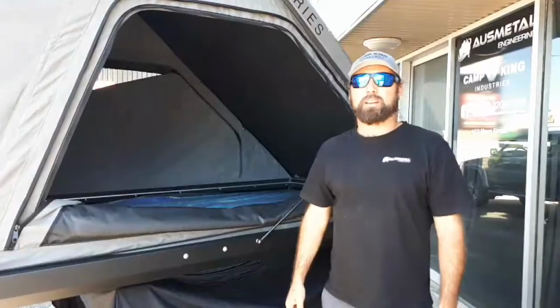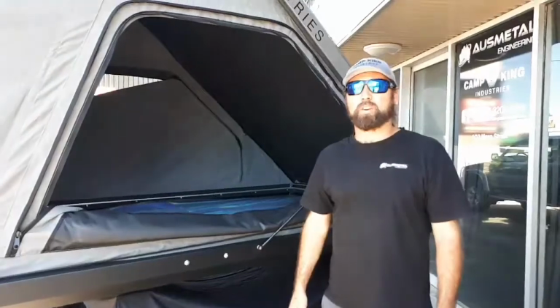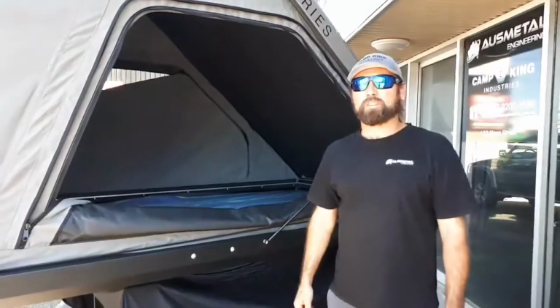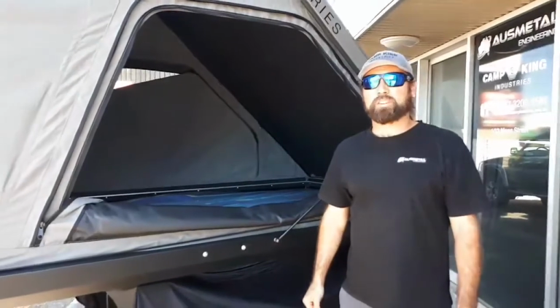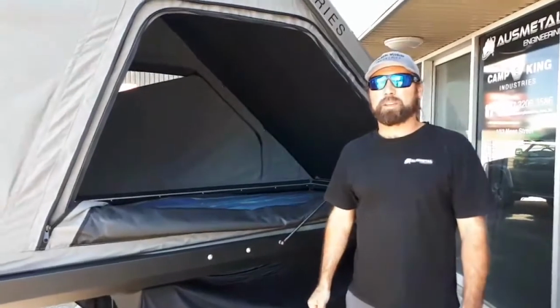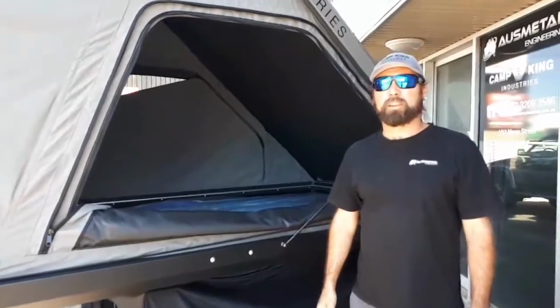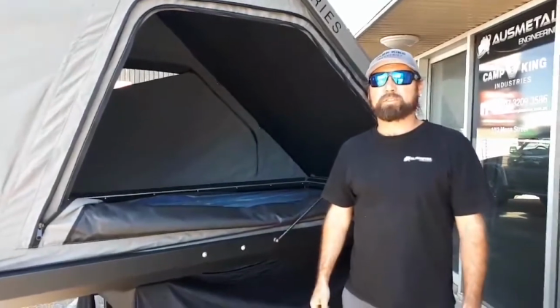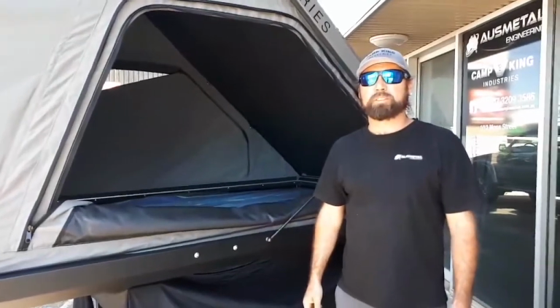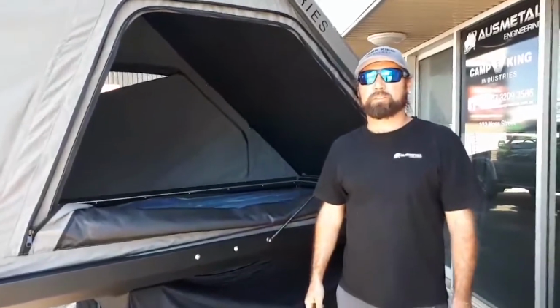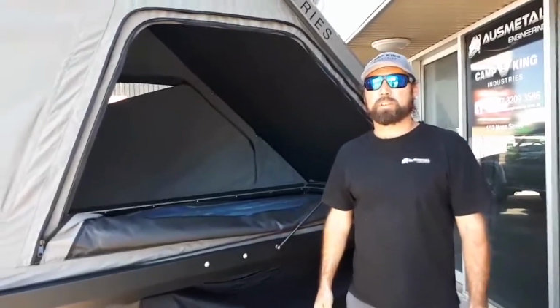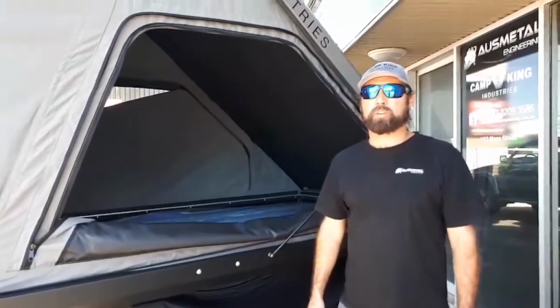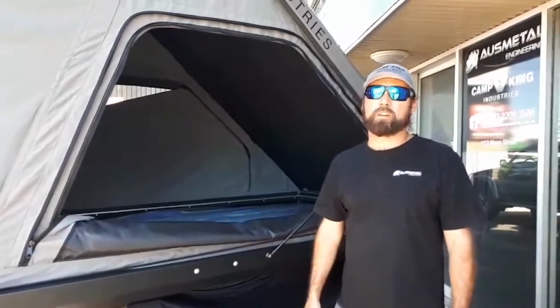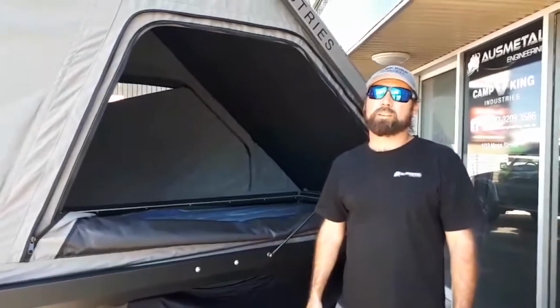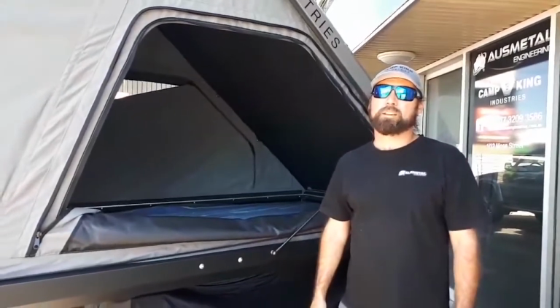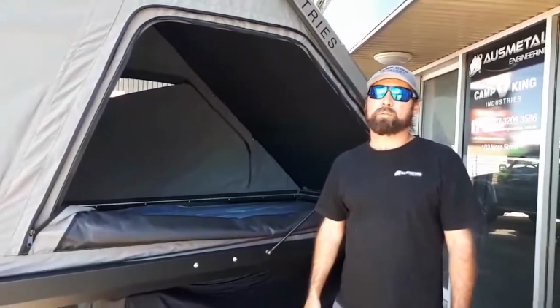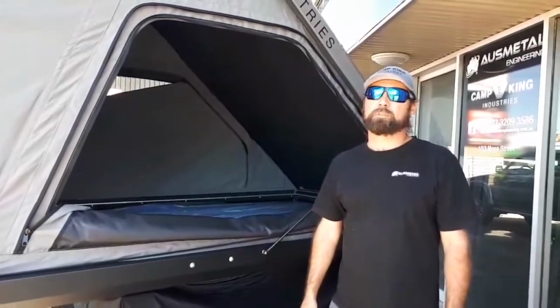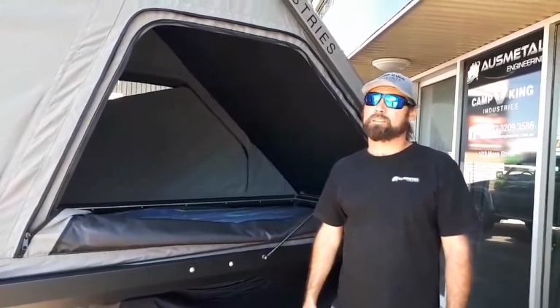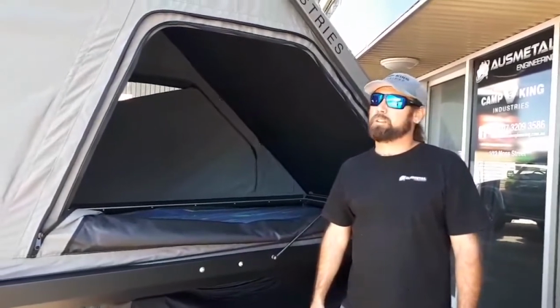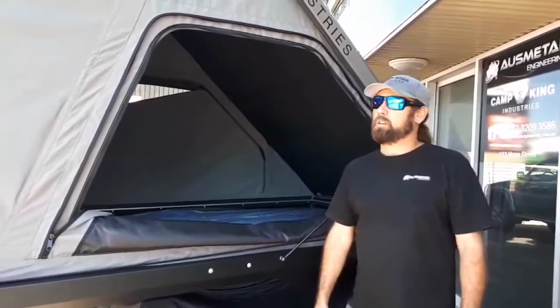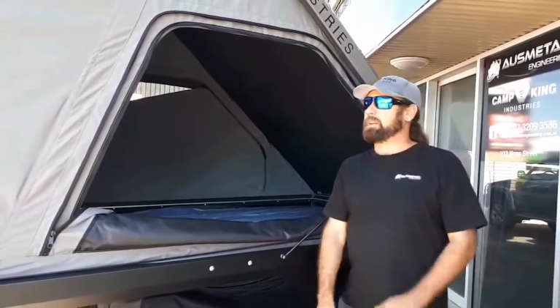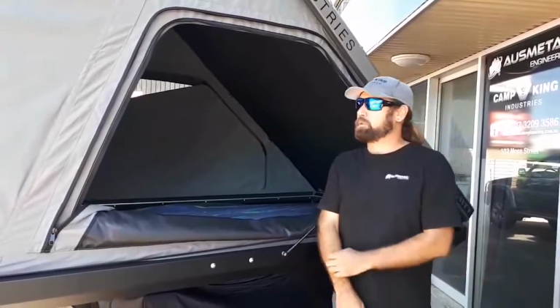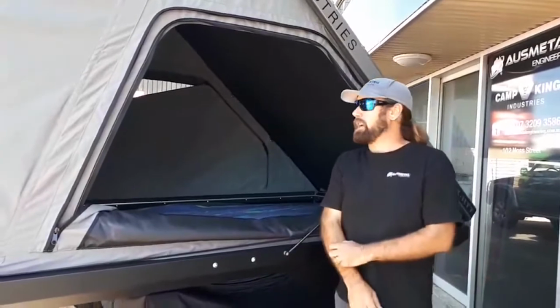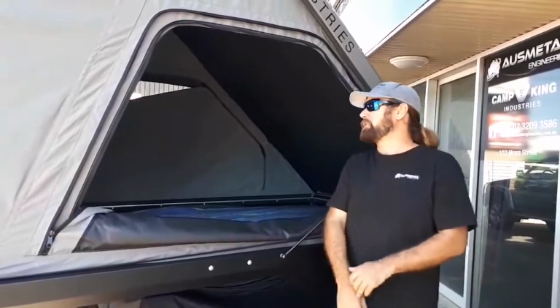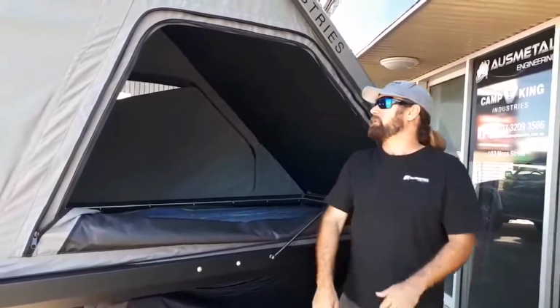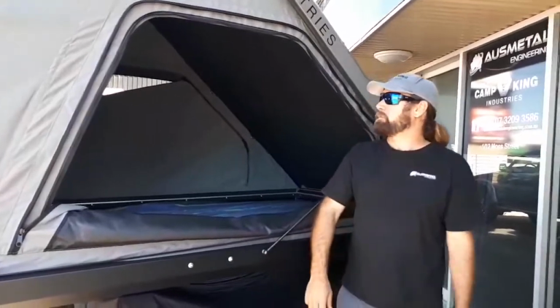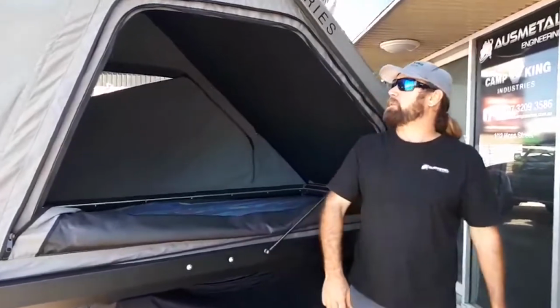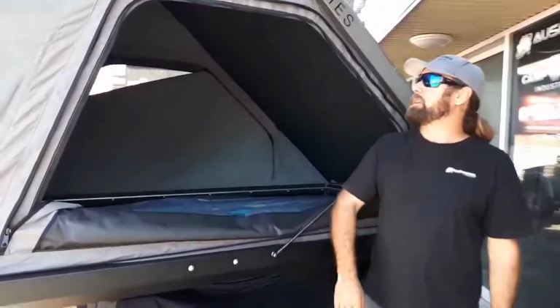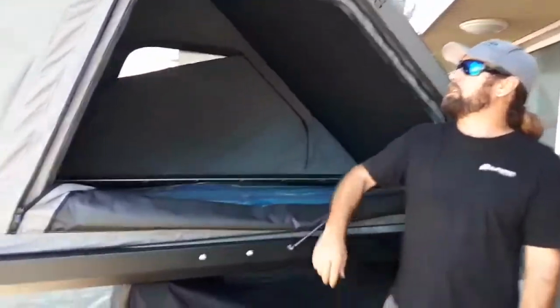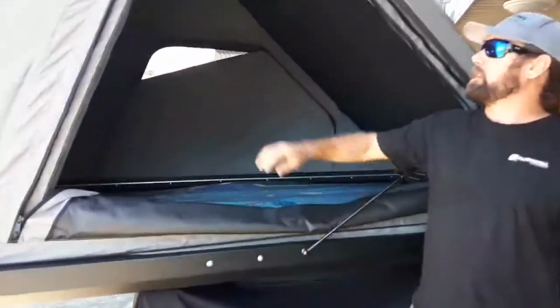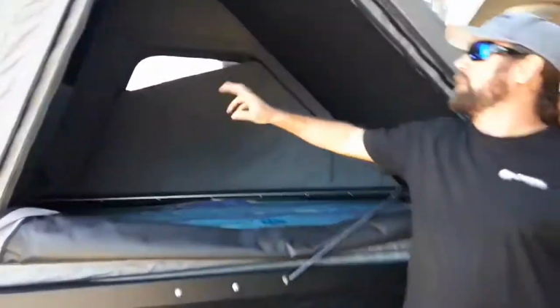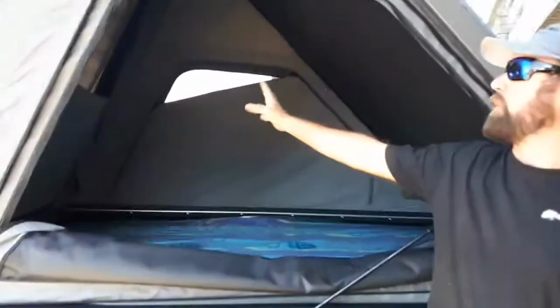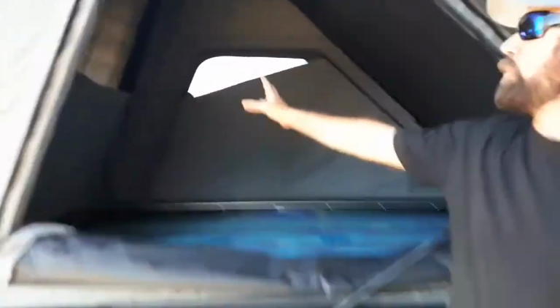Hey guys, Lucas here from Camping Industries. Just wanted to give you a quick rundown on our rooftop tent. Made a couple of changes, the main one being the front door.